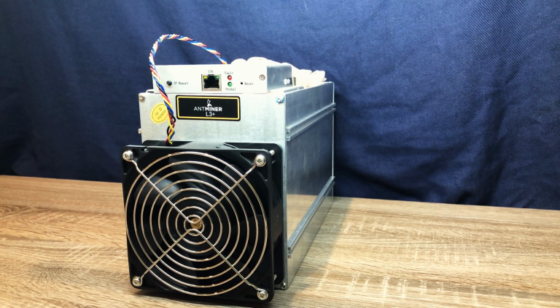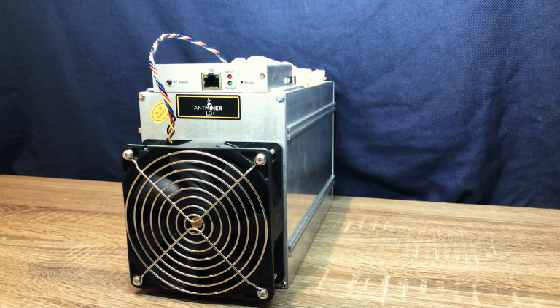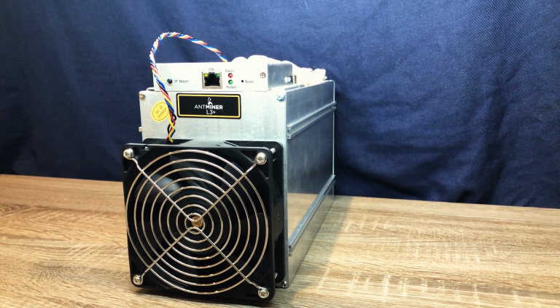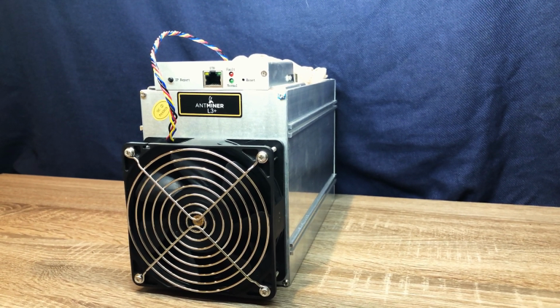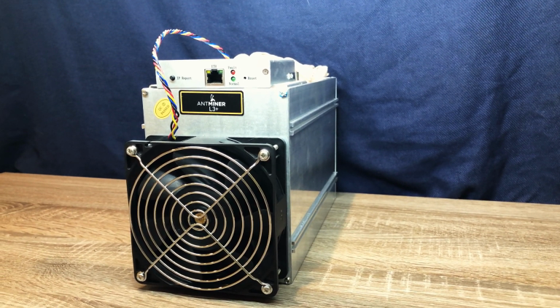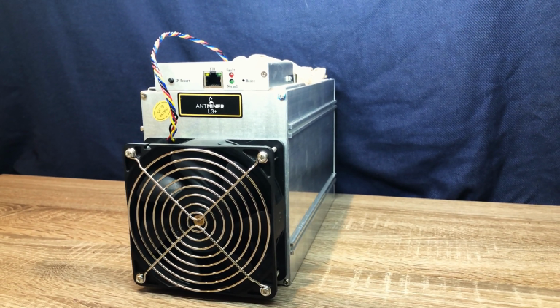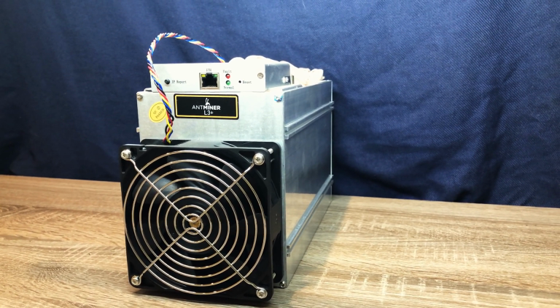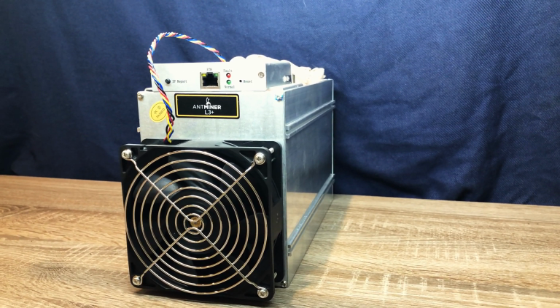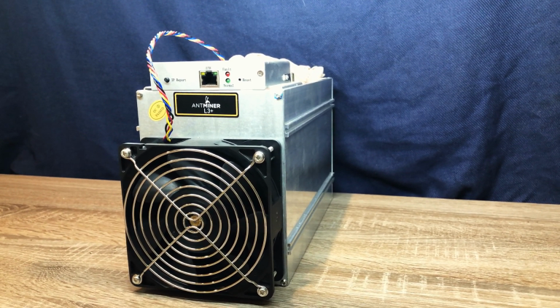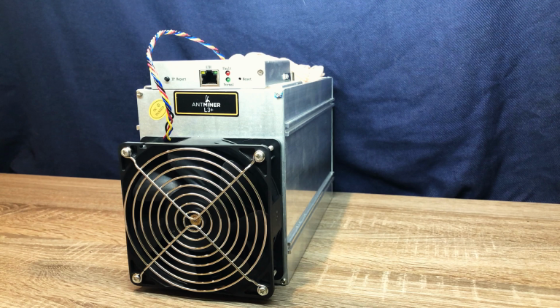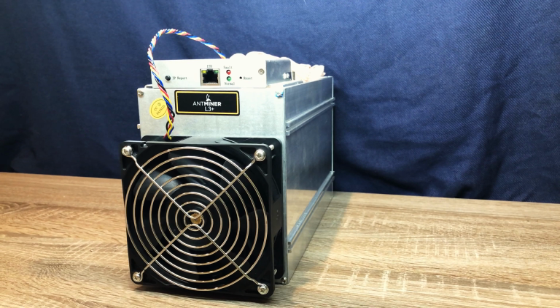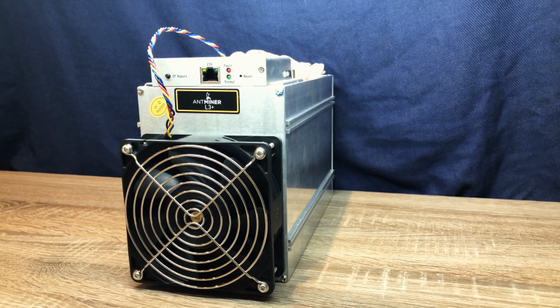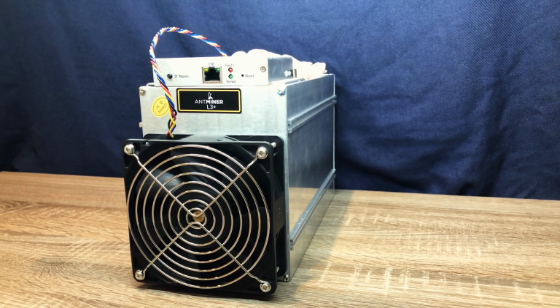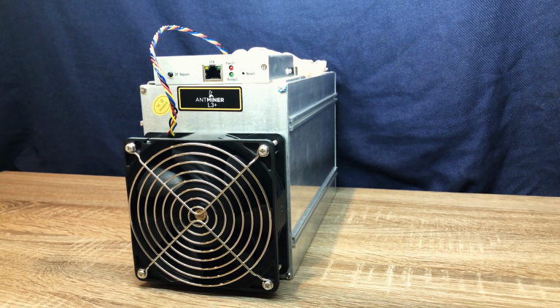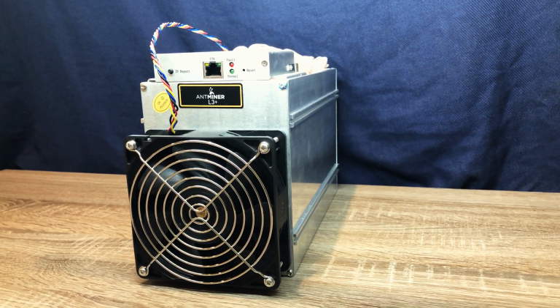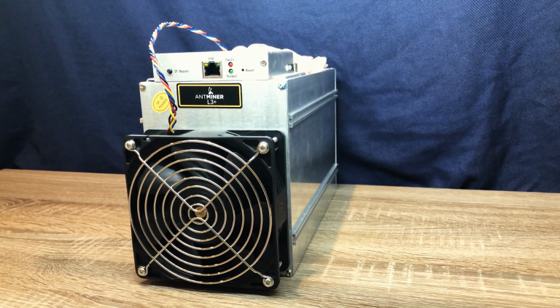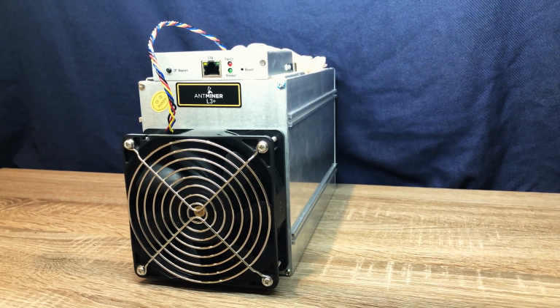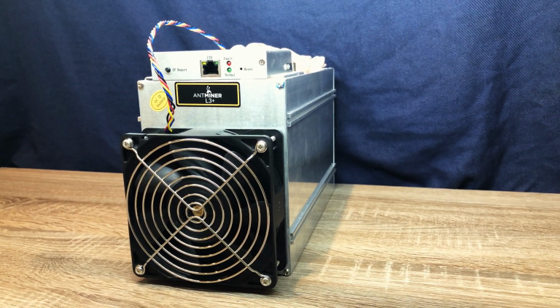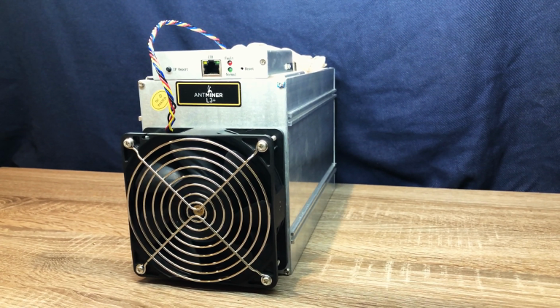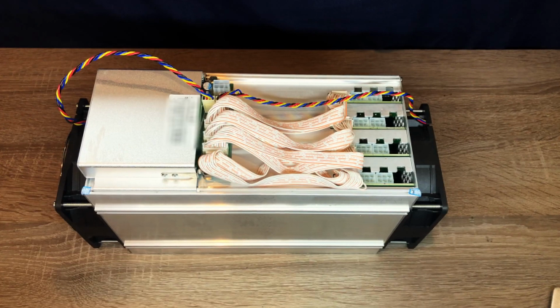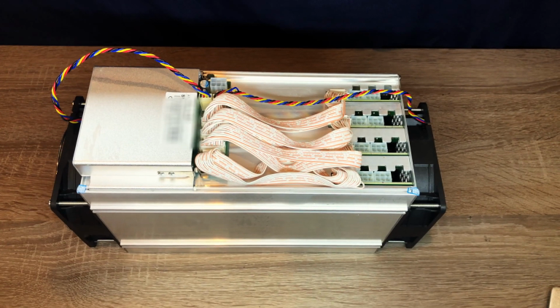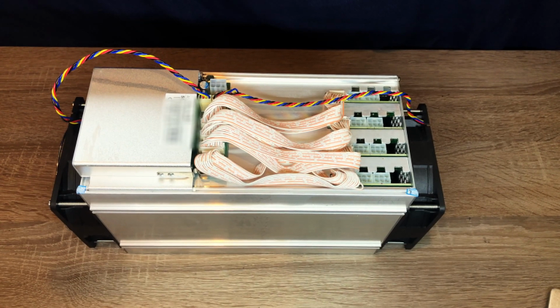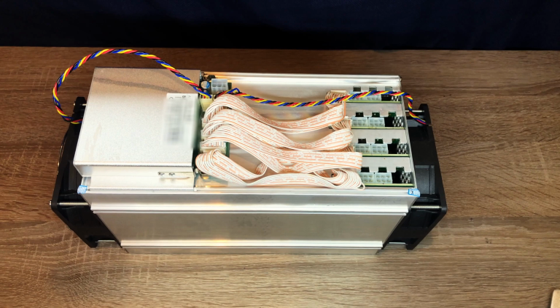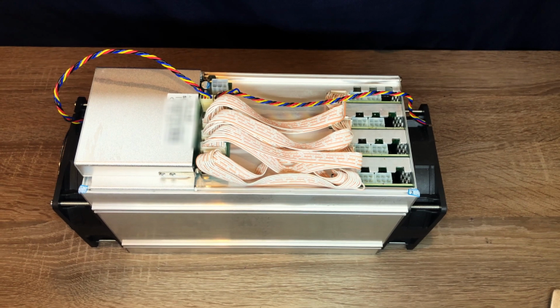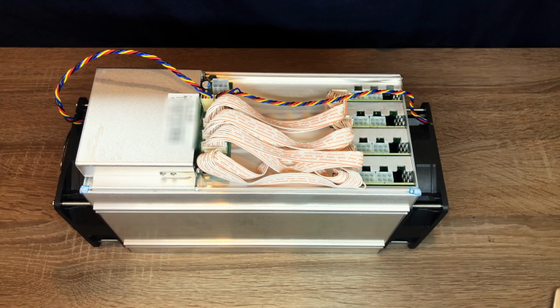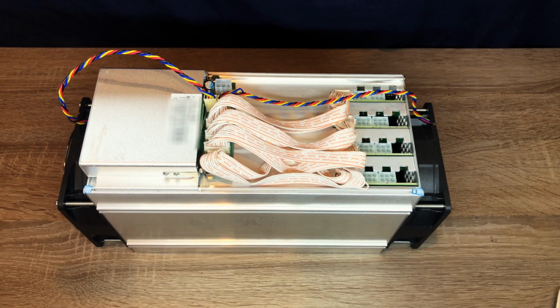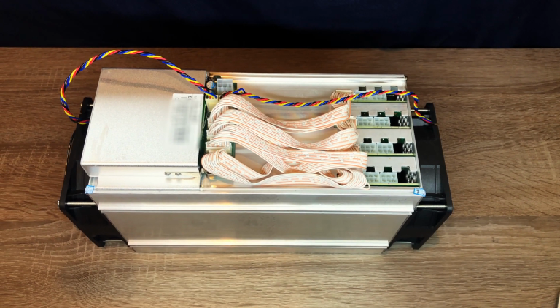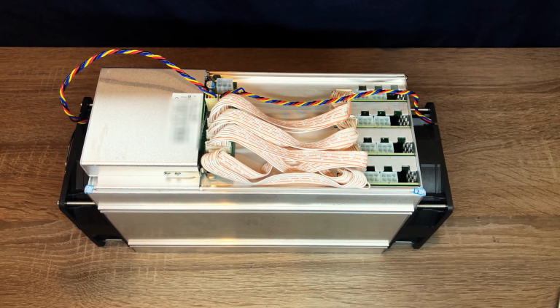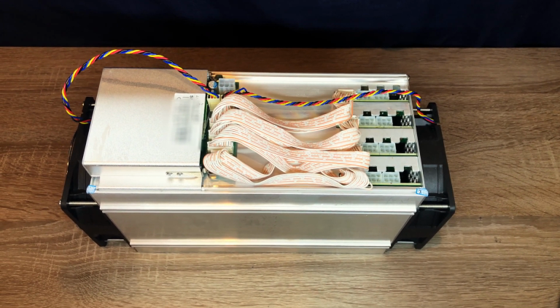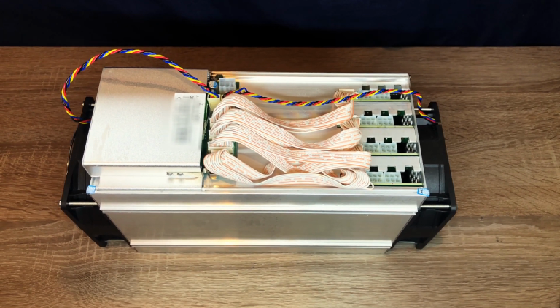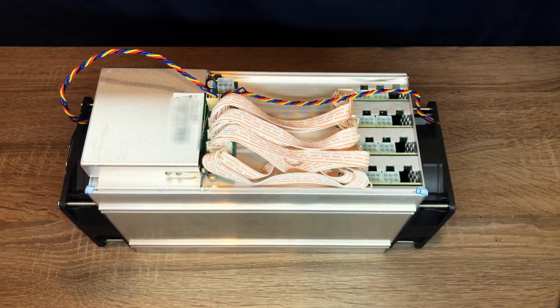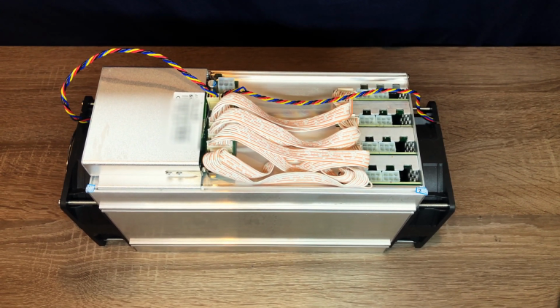The Antminer L3 Plus mines Litecoin at a hash rate of 504 MHz at a power draw of 800 watts. Today, this miner isn't nearly as efficient as it was when it first released back in 2017, so in this video, I will be taking it apart.